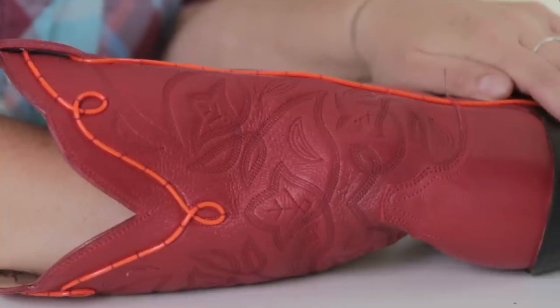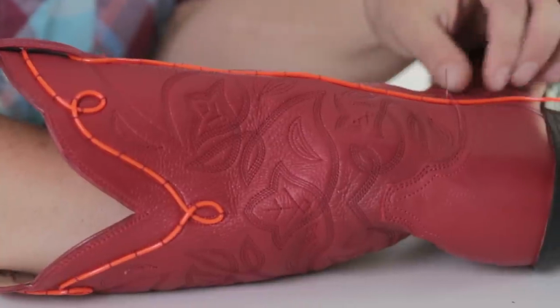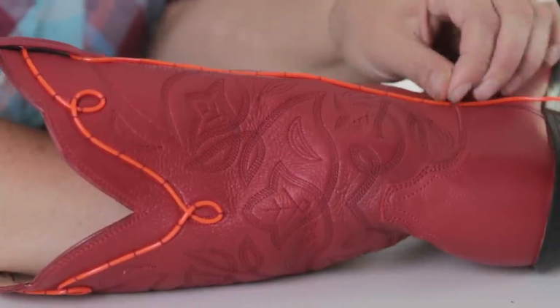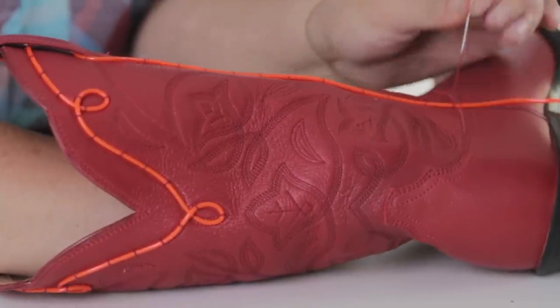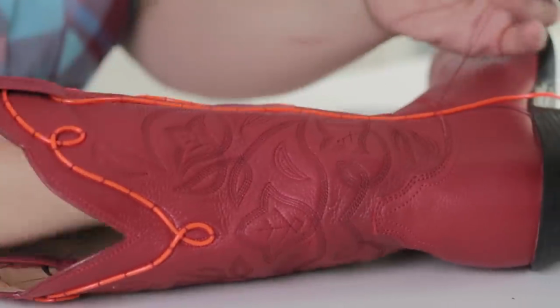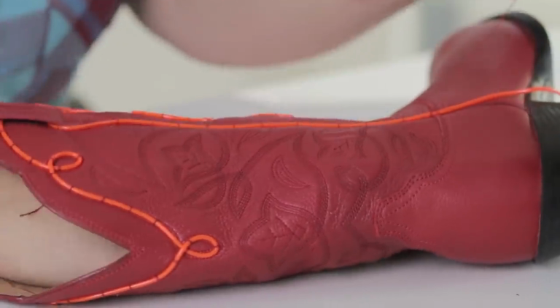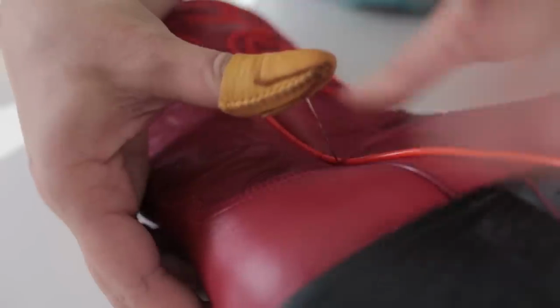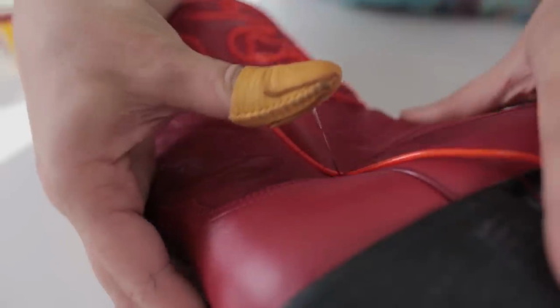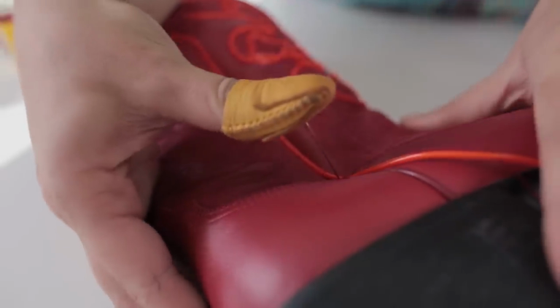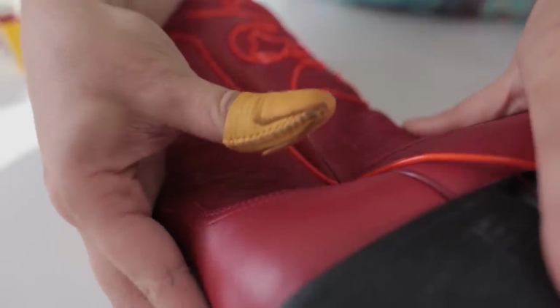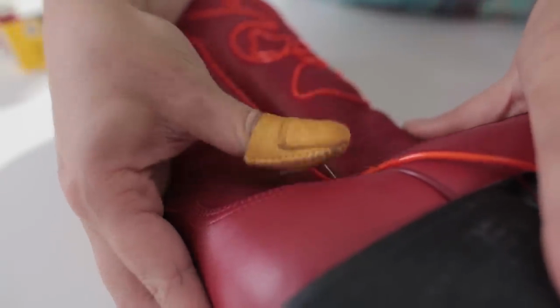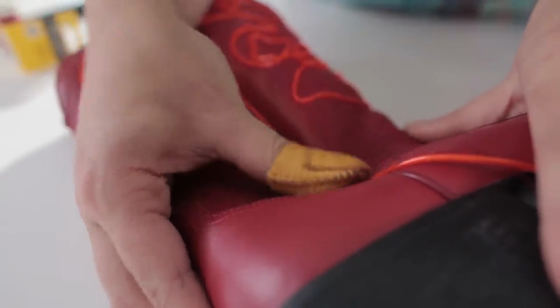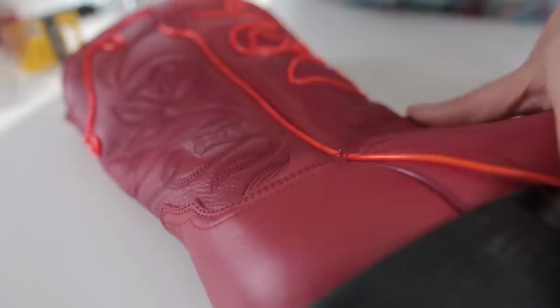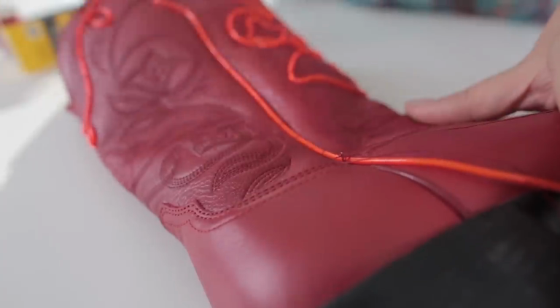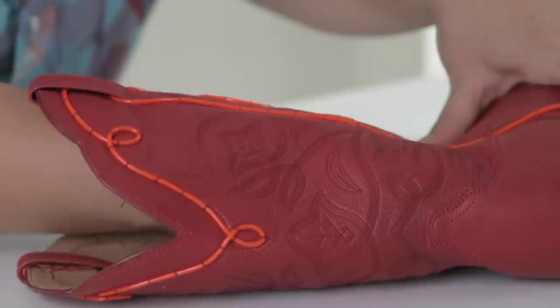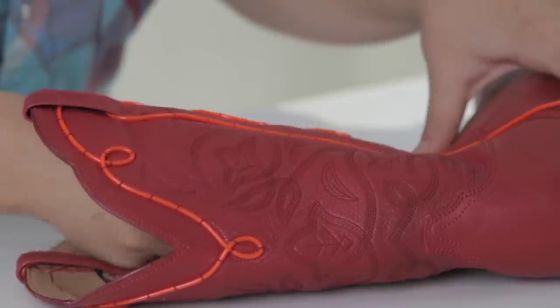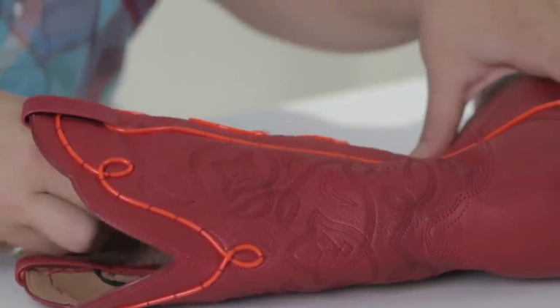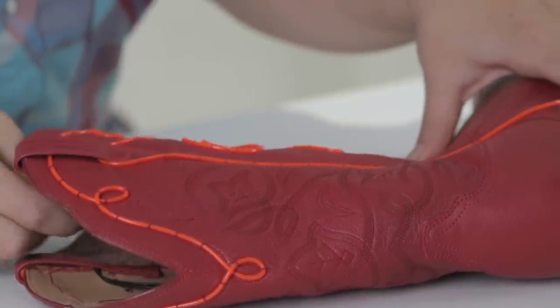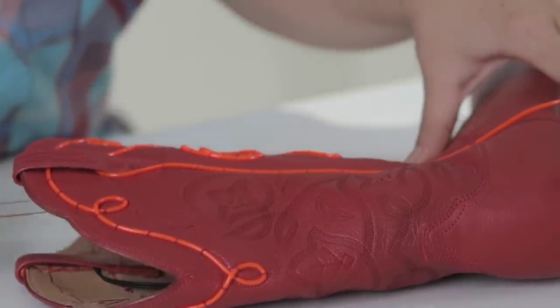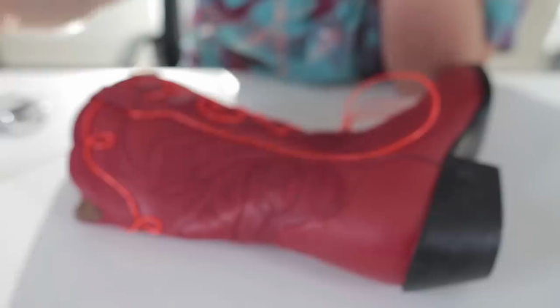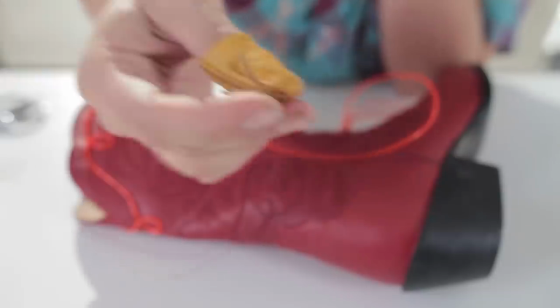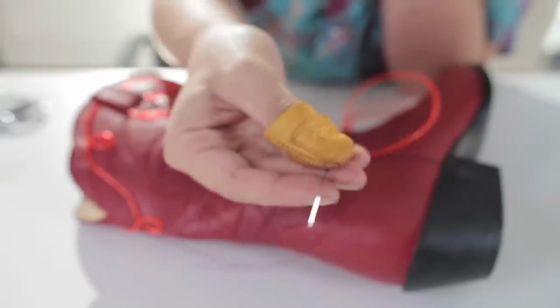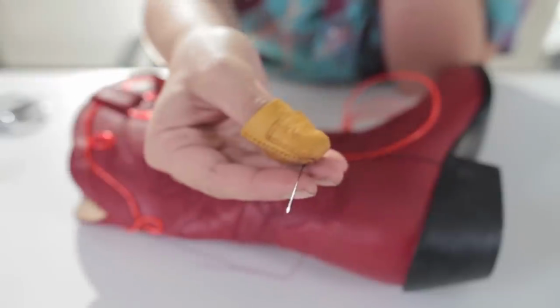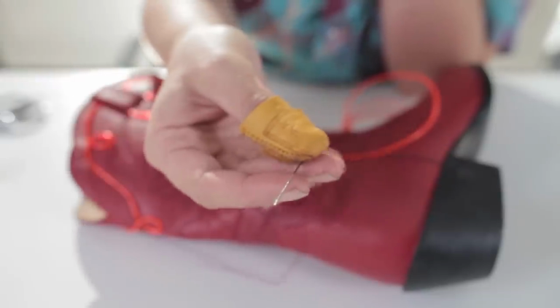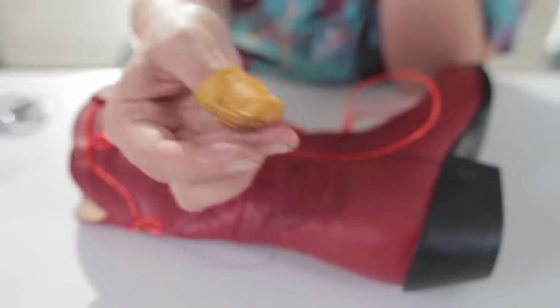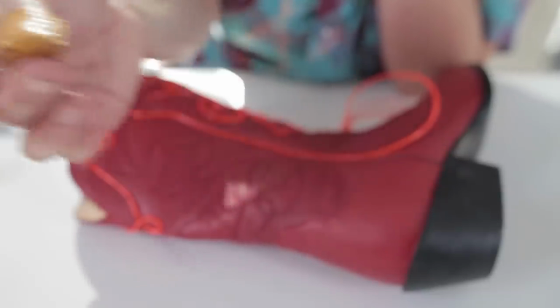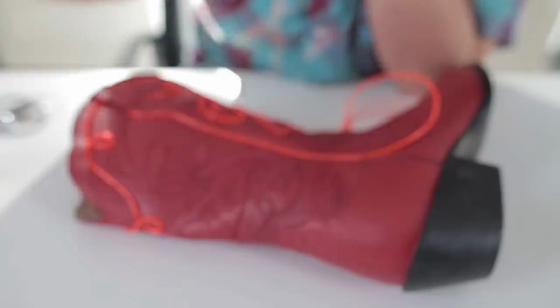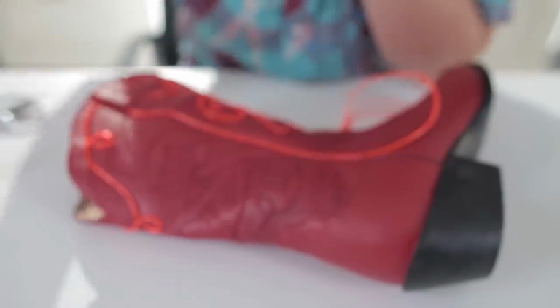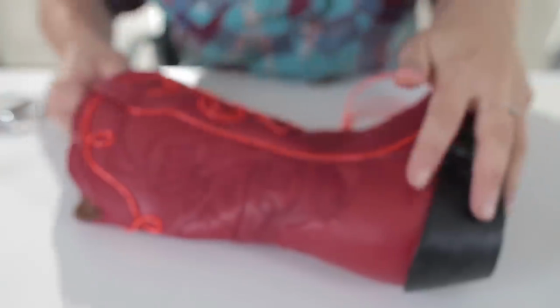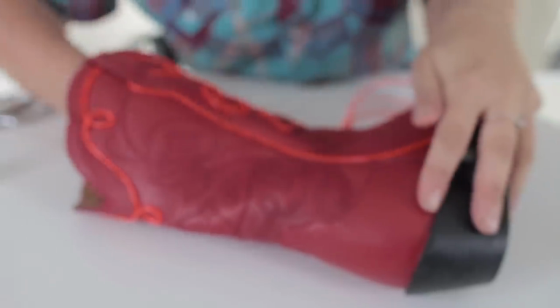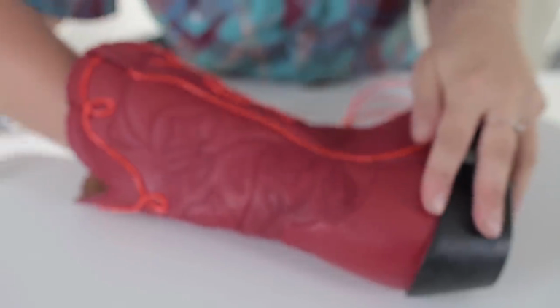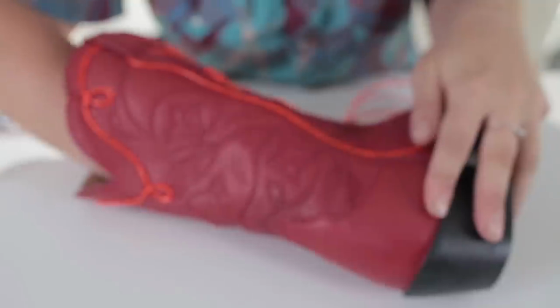To make these boots I sewed electroluminescent wire into the existing stitching of the cowboy boots. Sewing through the leather is a little challenging — you need a special kind of needle to go through the leather, and they're very sharp so be careful when using them.